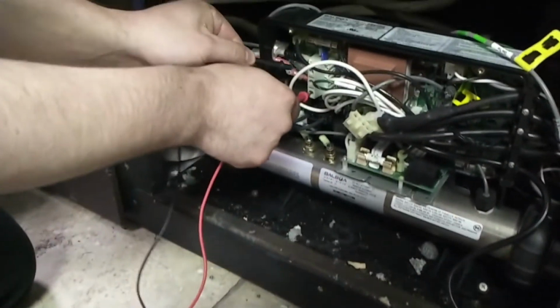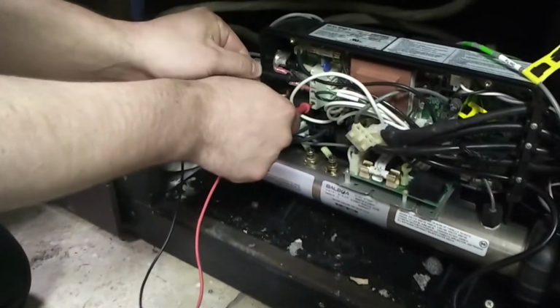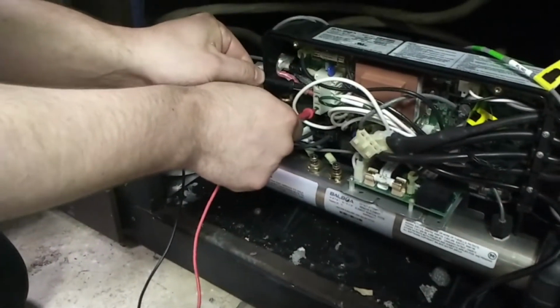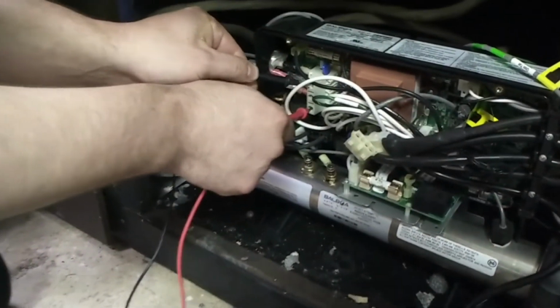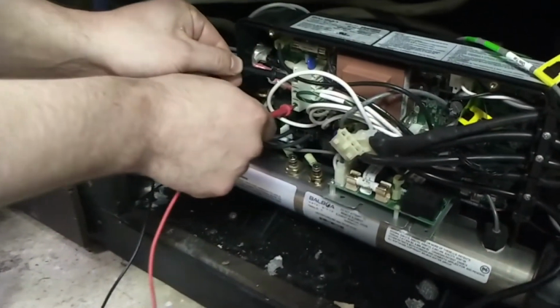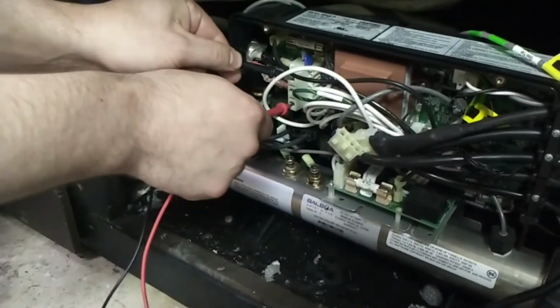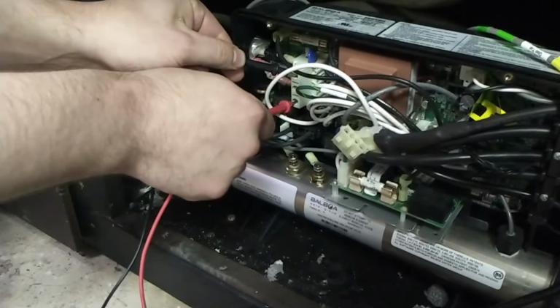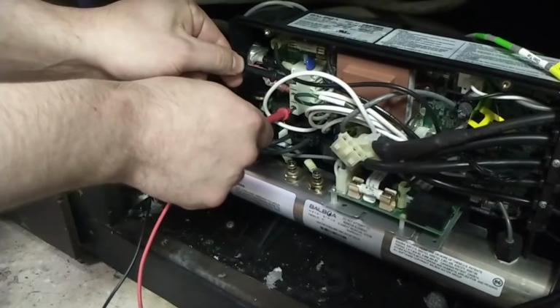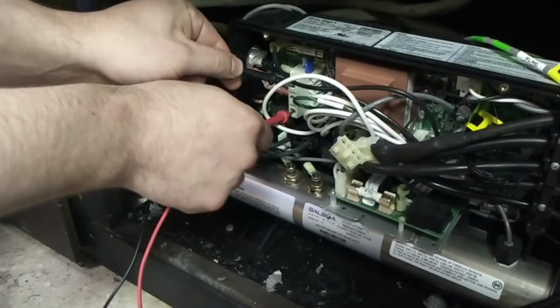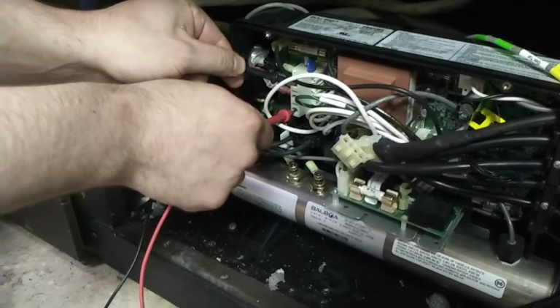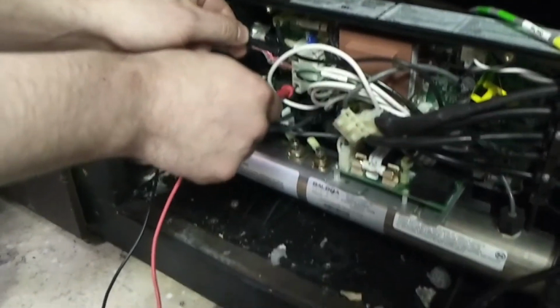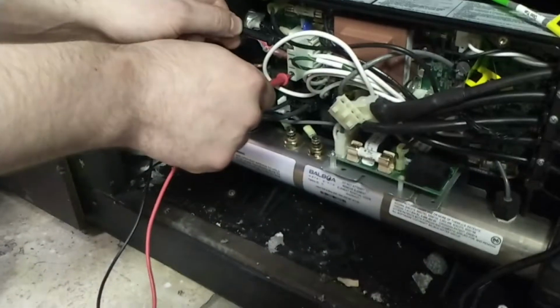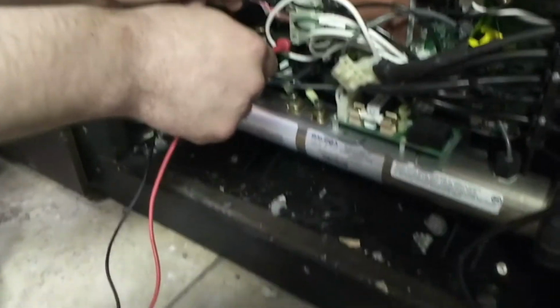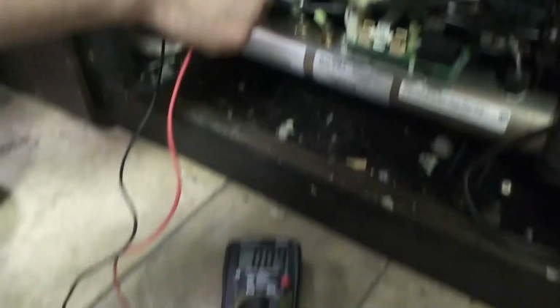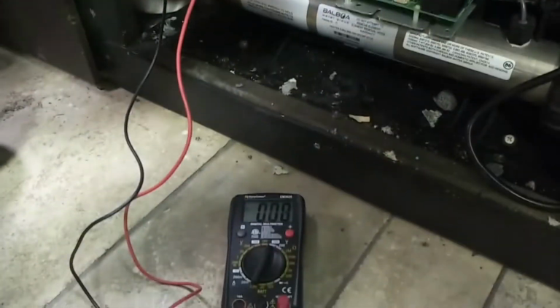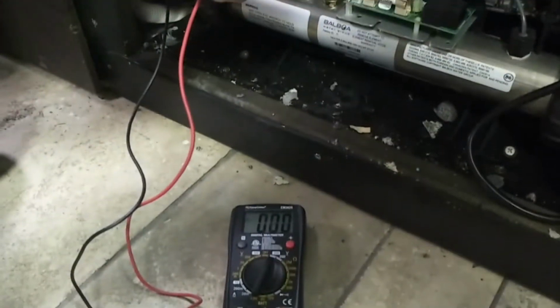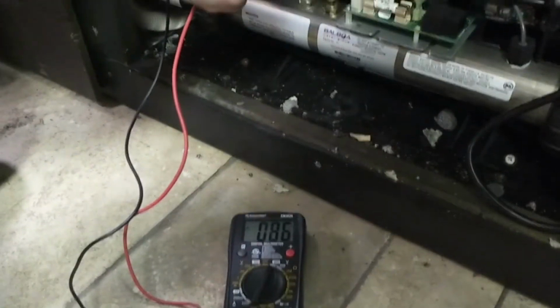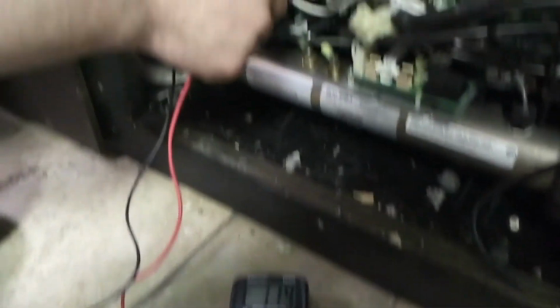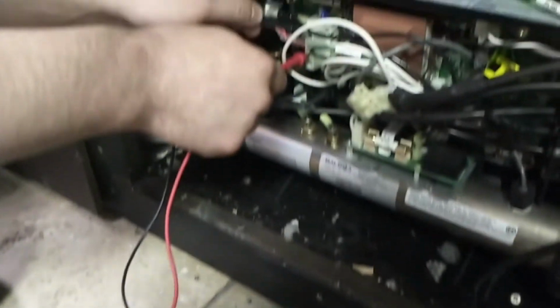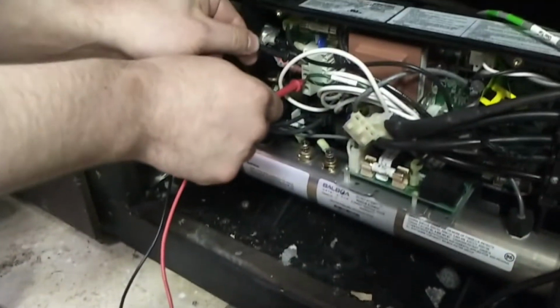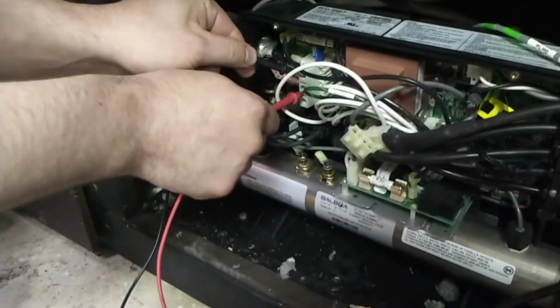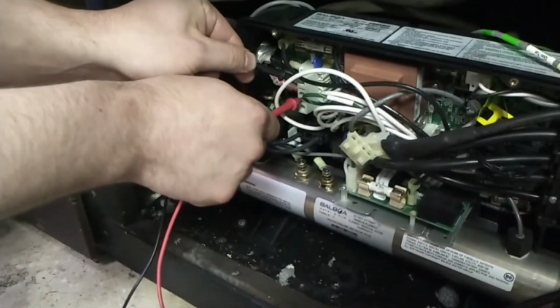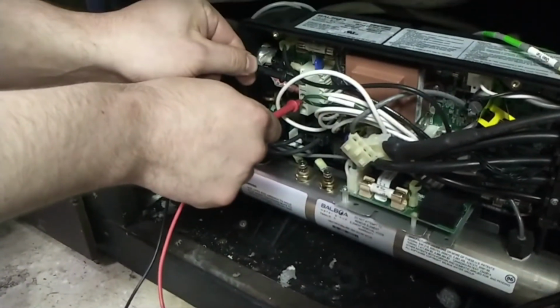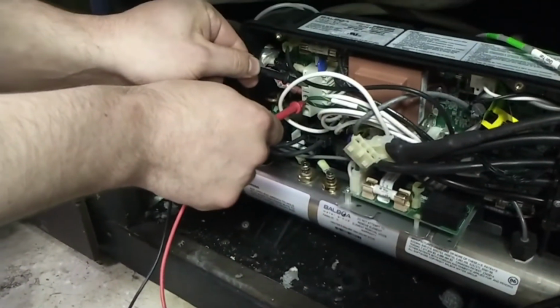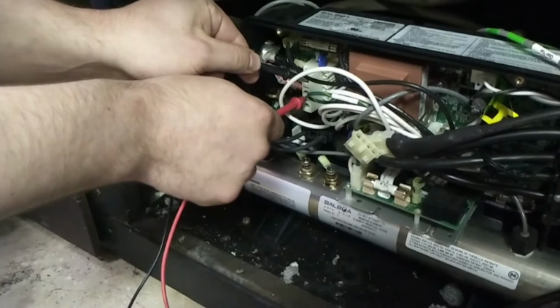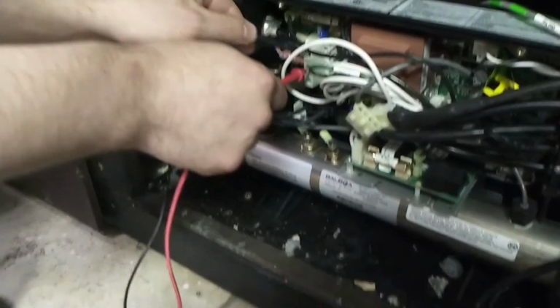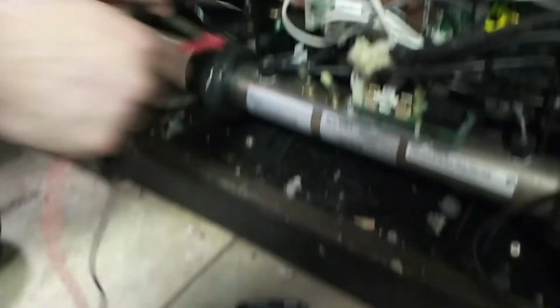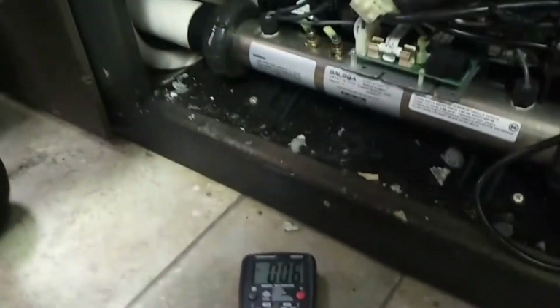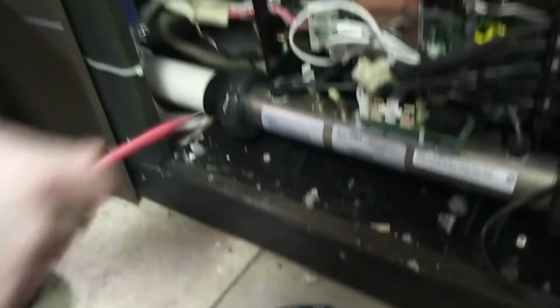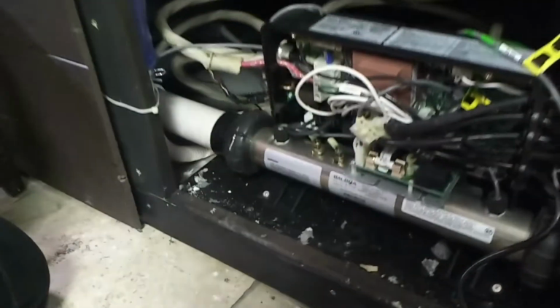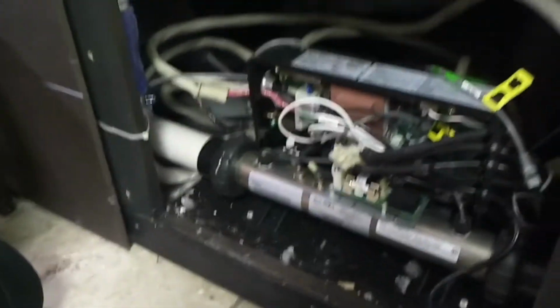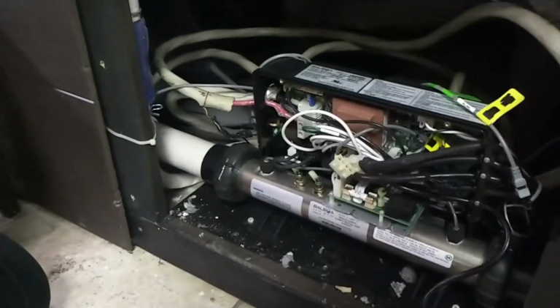I'm going to check across one hot and neutral — I get 120. And the other hot and neutral — I get 120. That's good. So that means the incoming voltage is correct.